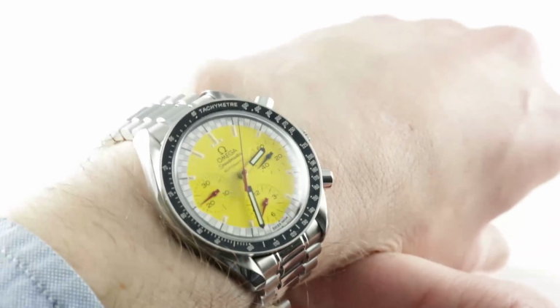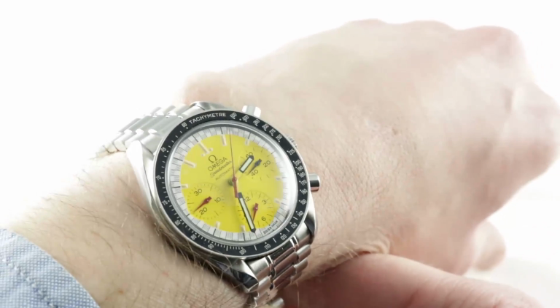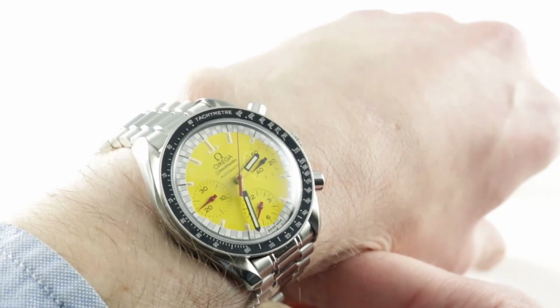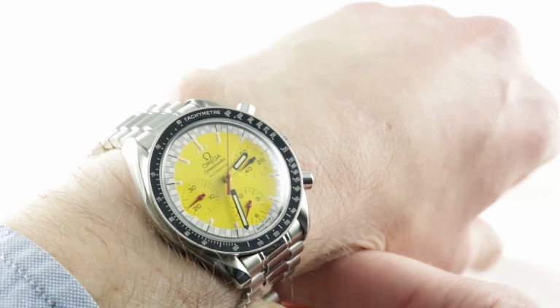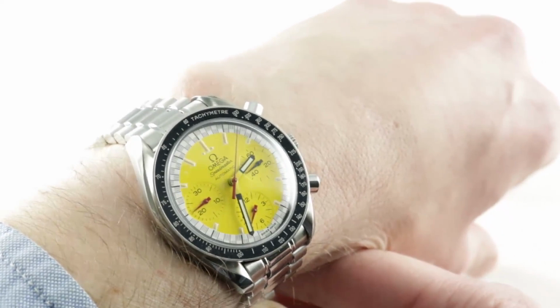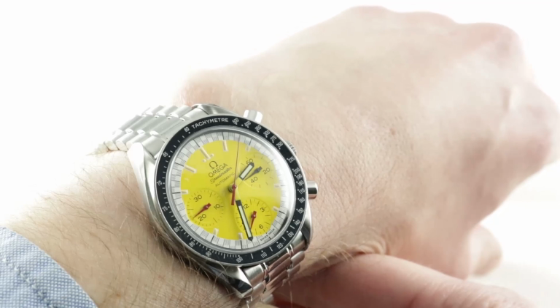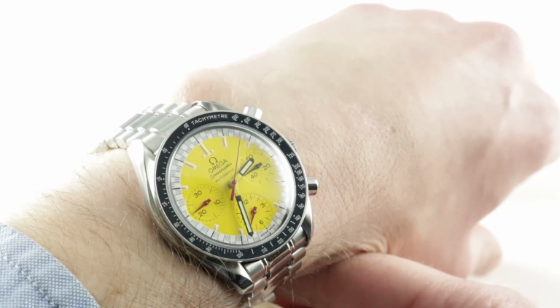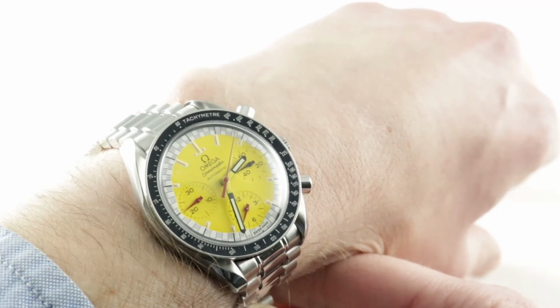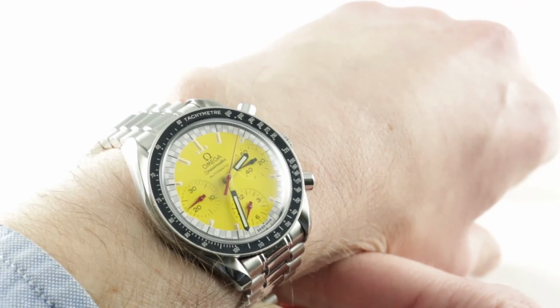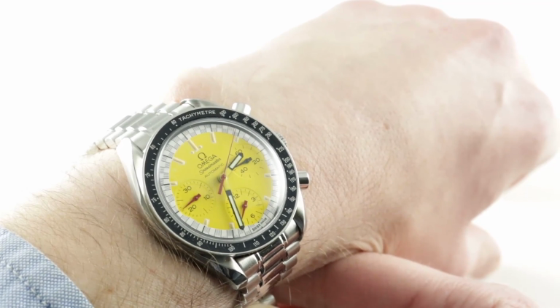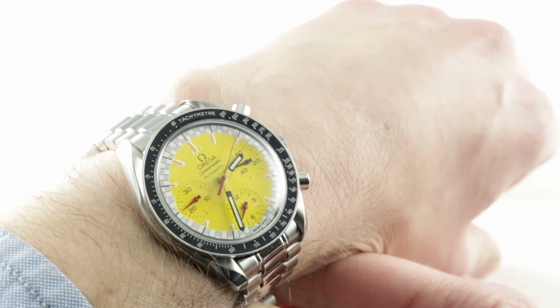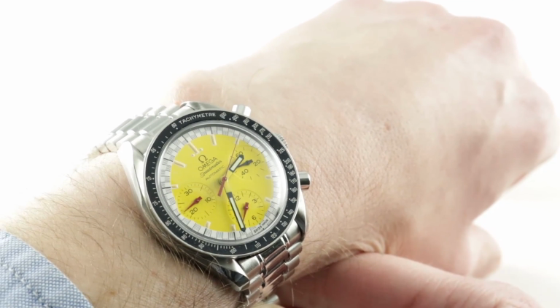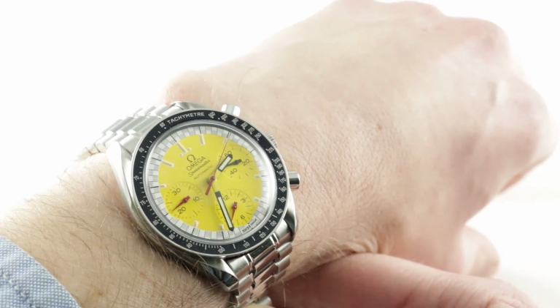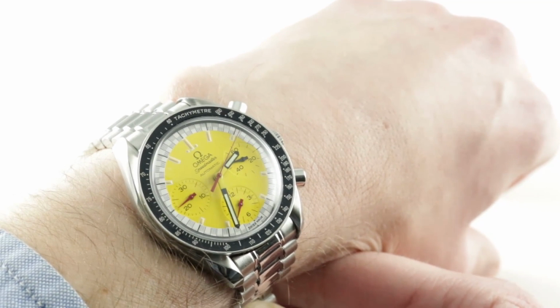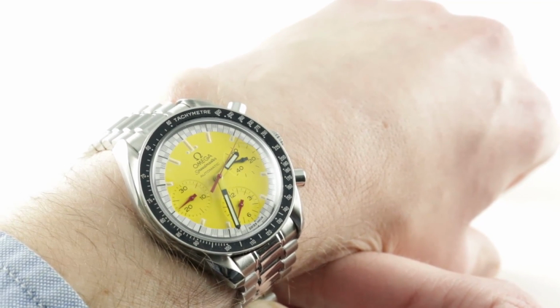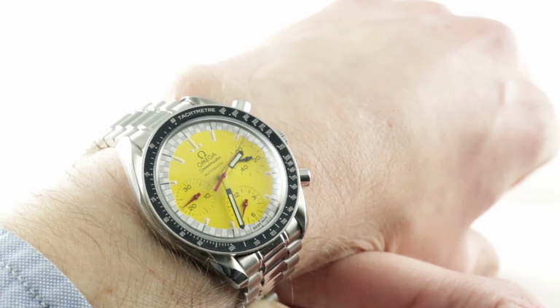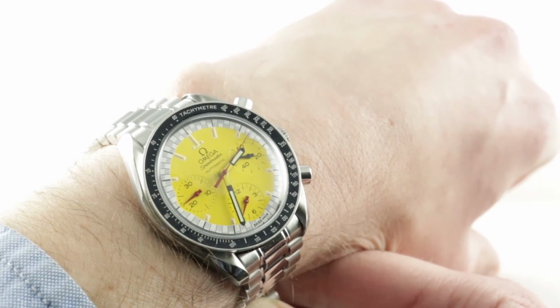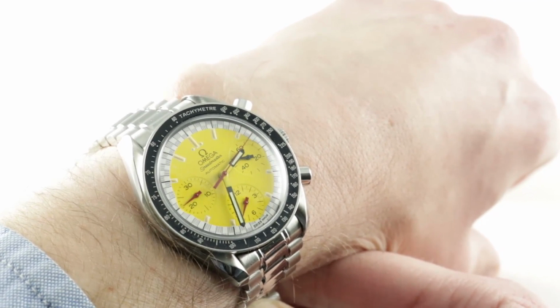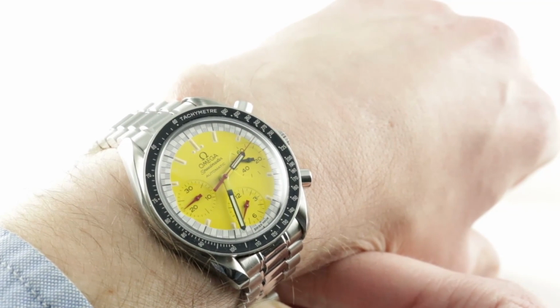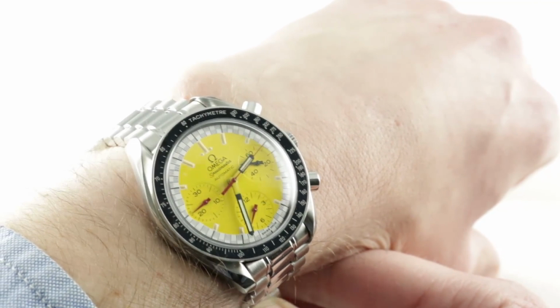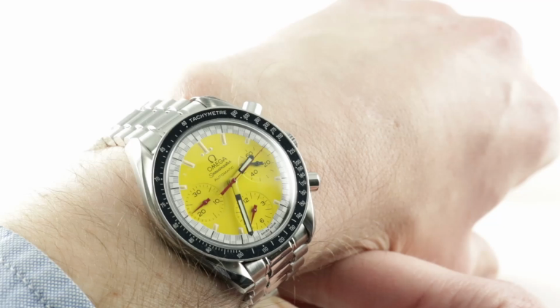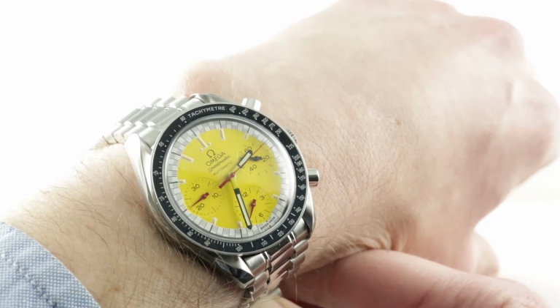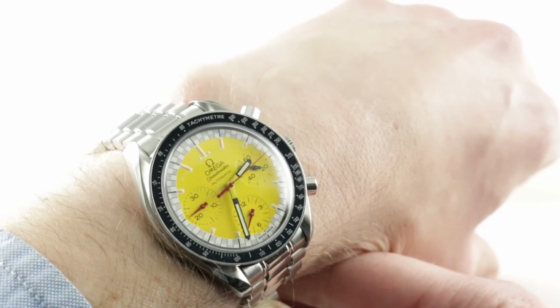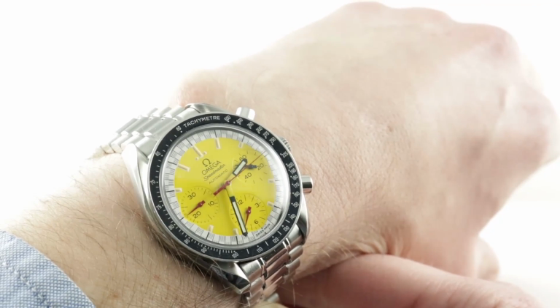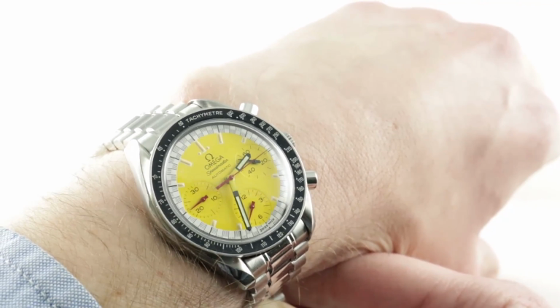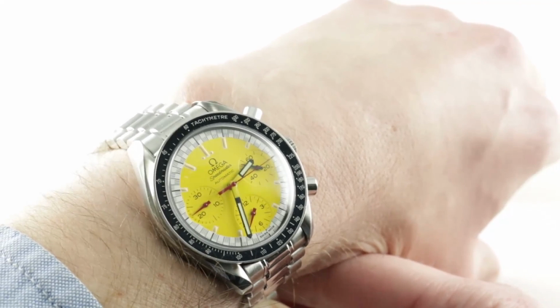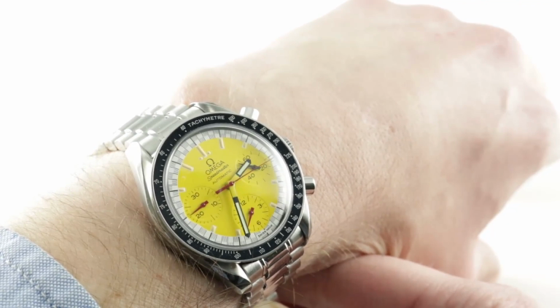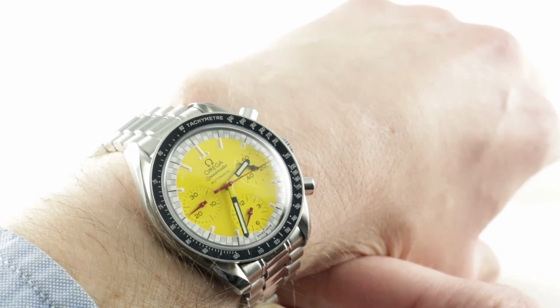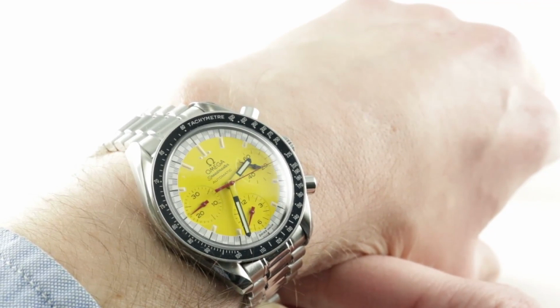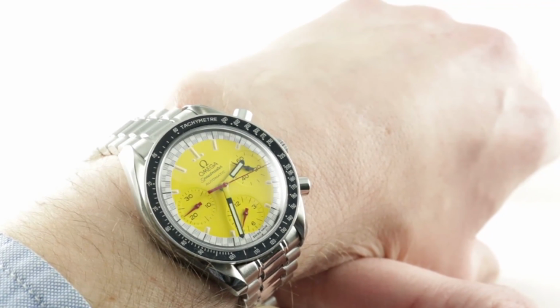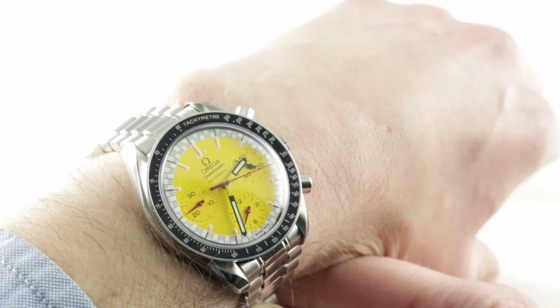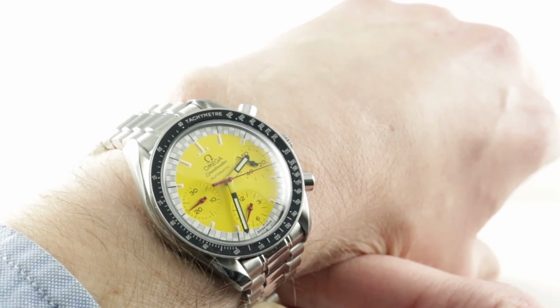Of course, the timepiece on my wrist can also refer to any era of Schumacher's career, or if you're not into racing or F1 or Schumacher, it's just a splendid mid-sized motorsports chrono with tons of character.